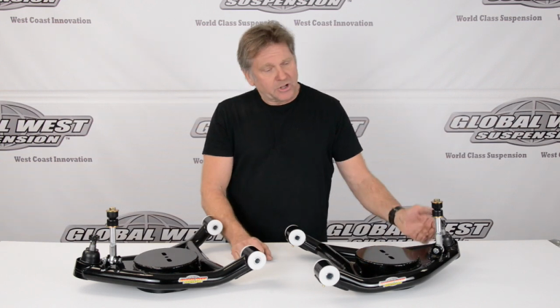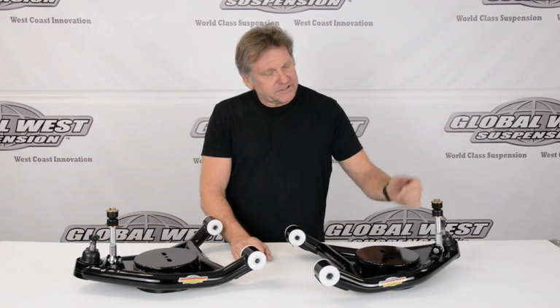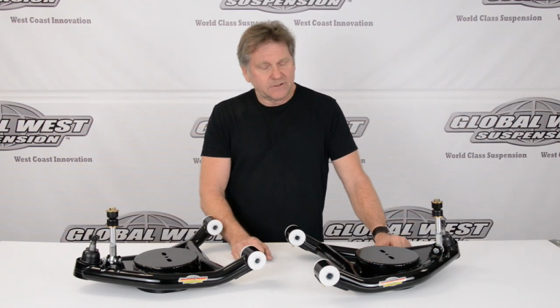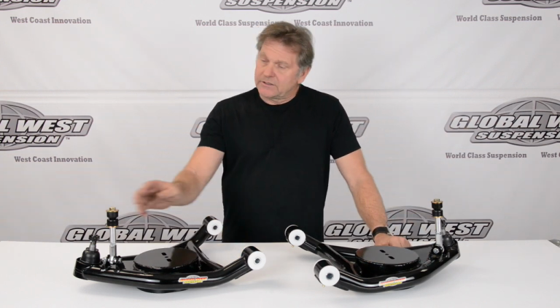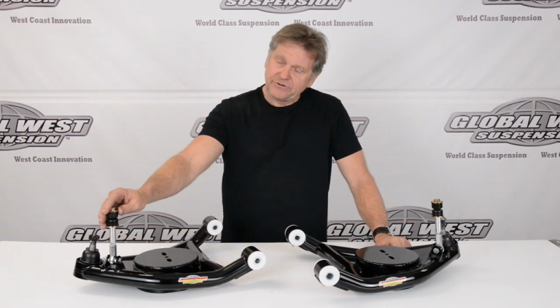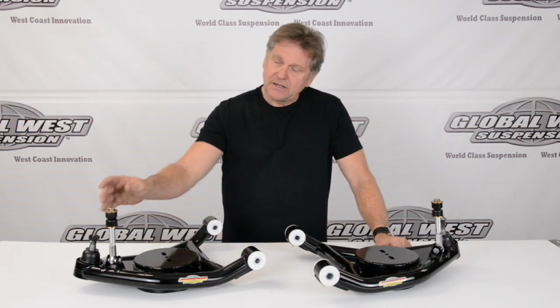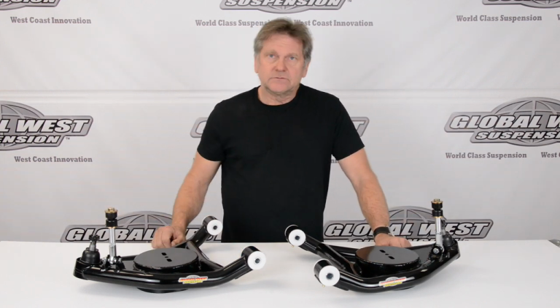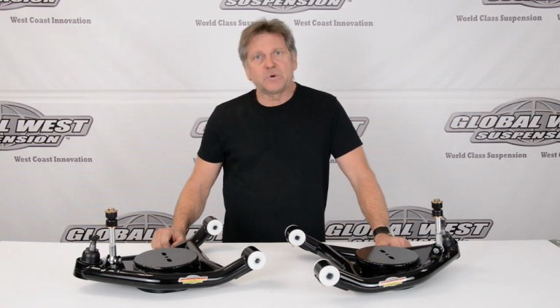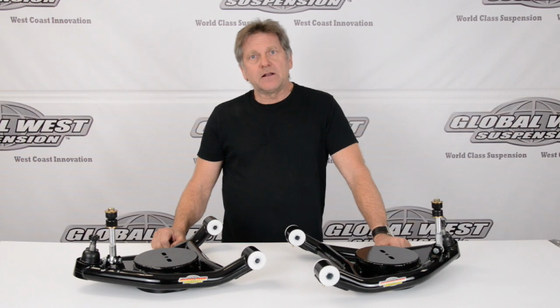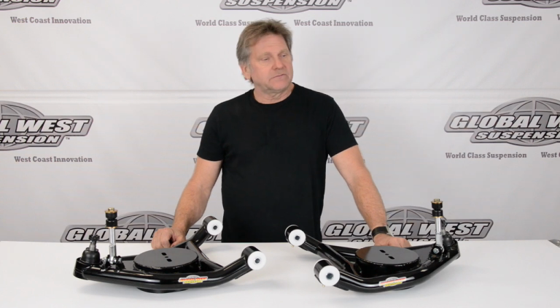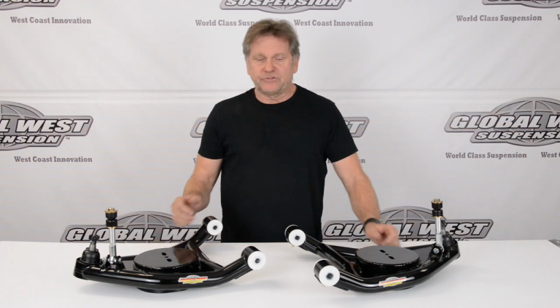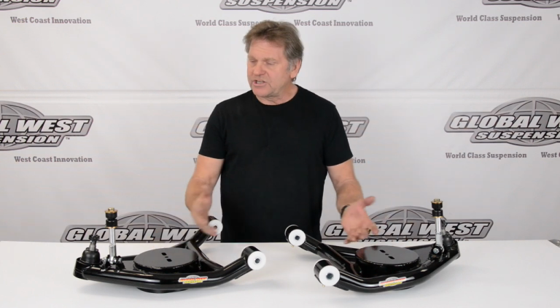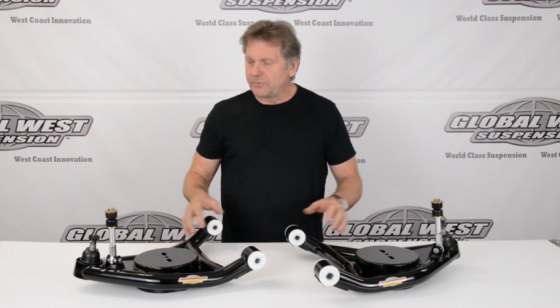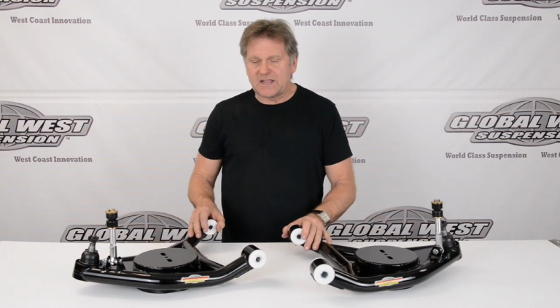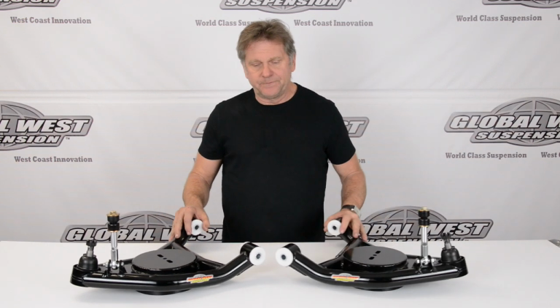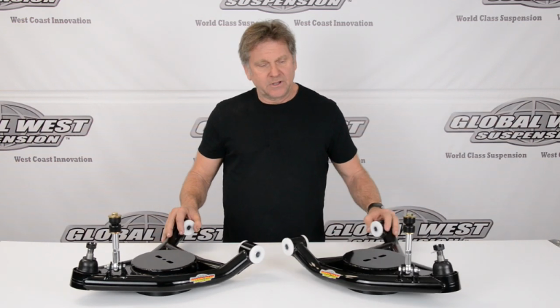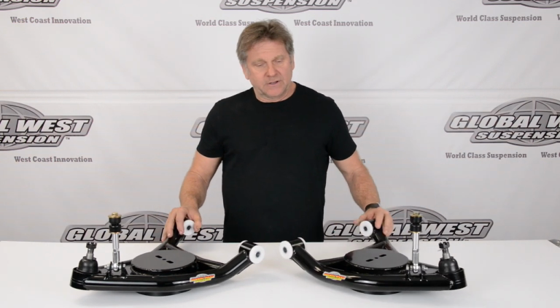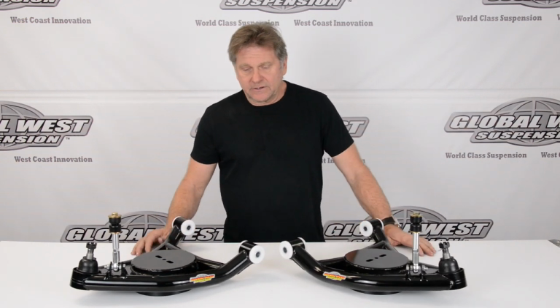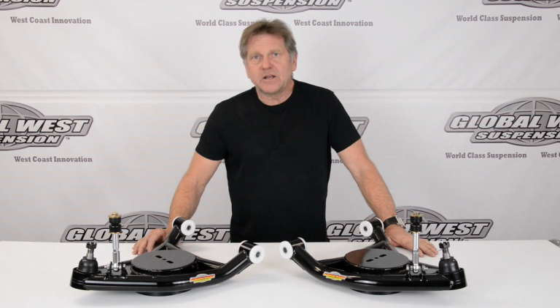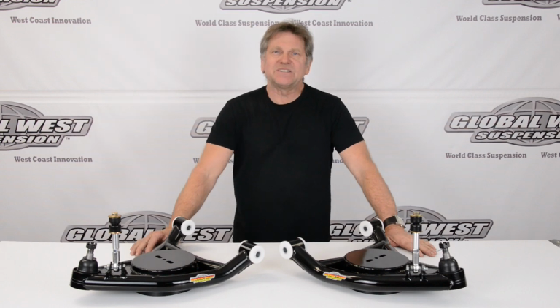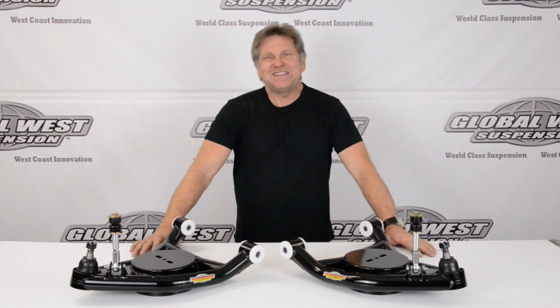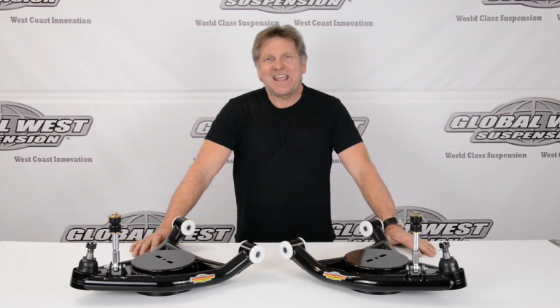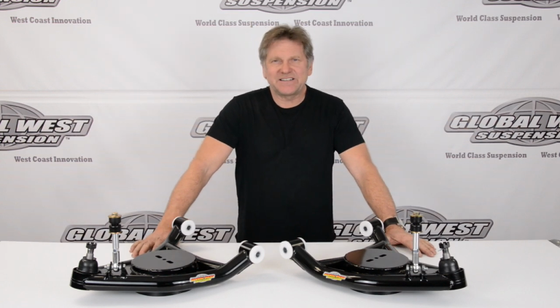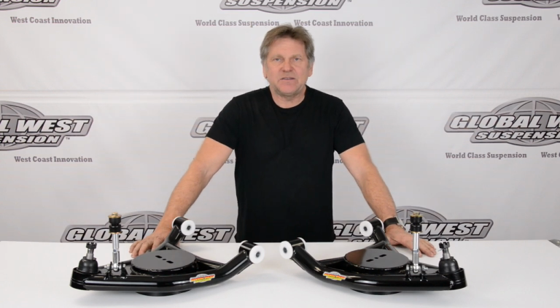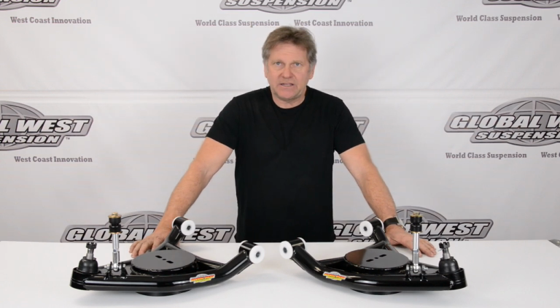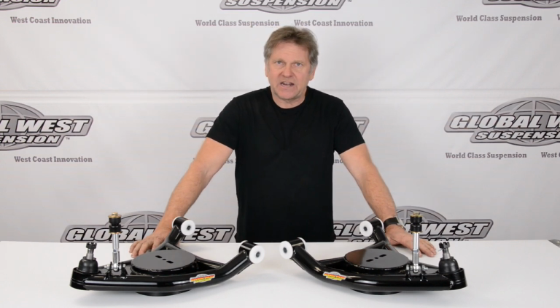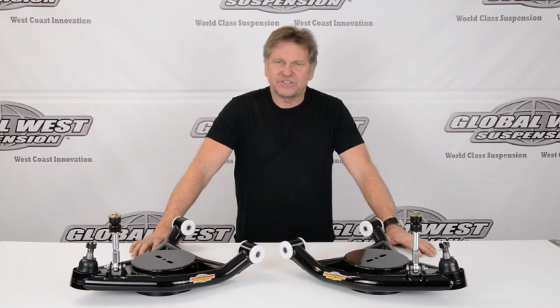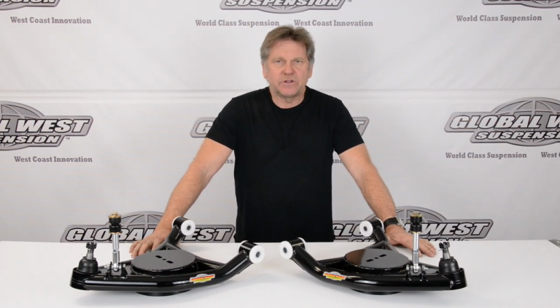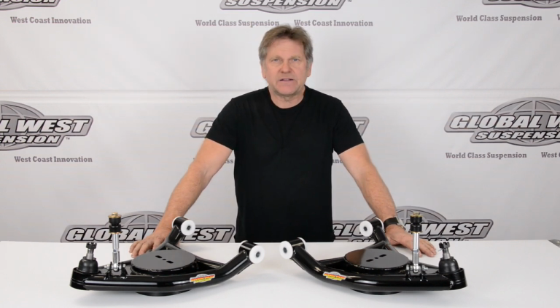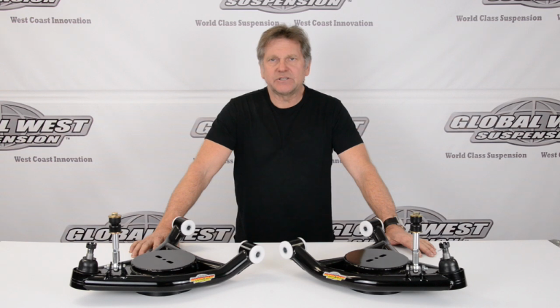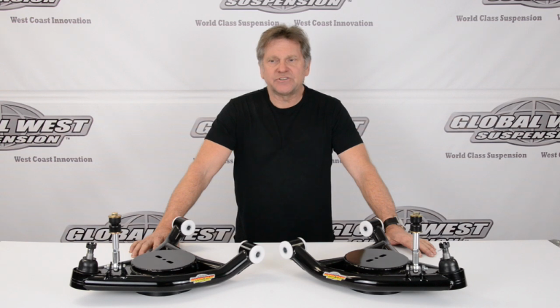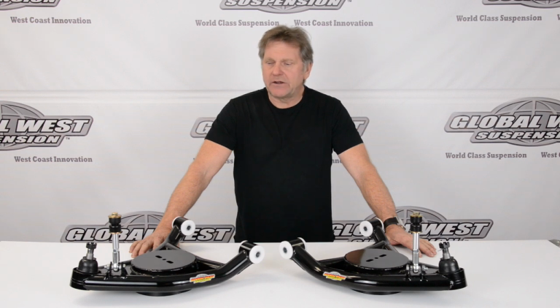Ball joints are set up, along with your sway bar mounts. Everything's ready to go — they're pre-assembled. The part number for this is CTA 16B. Again, it's for '71 through '76 Impalas and Rivieras.